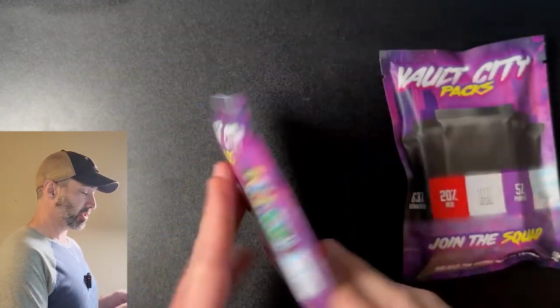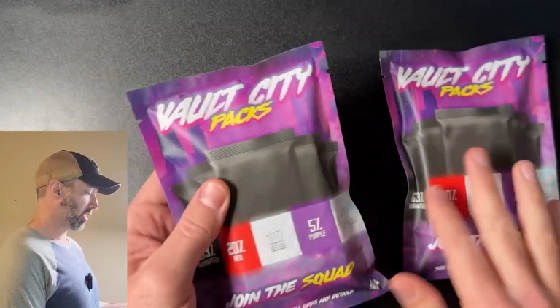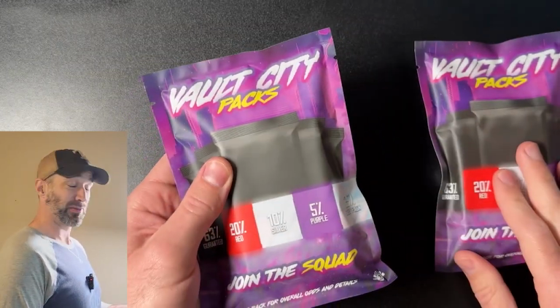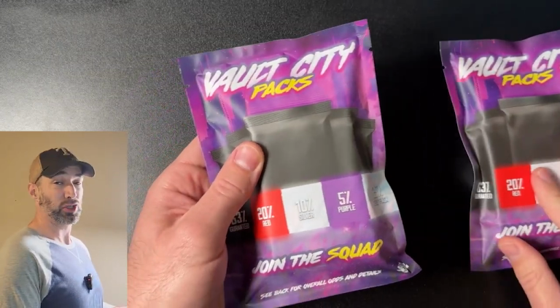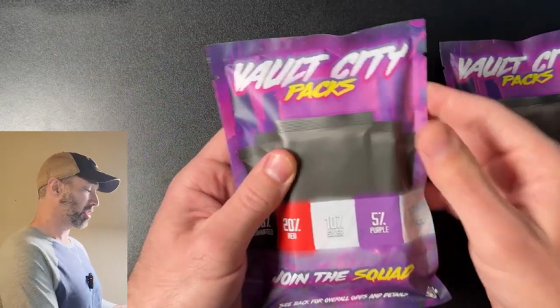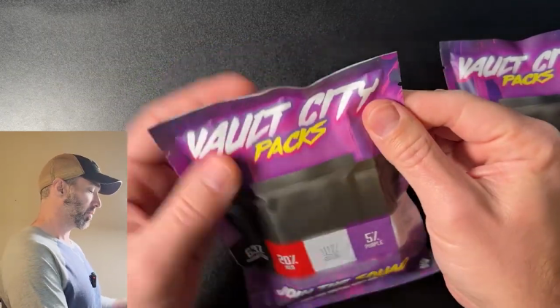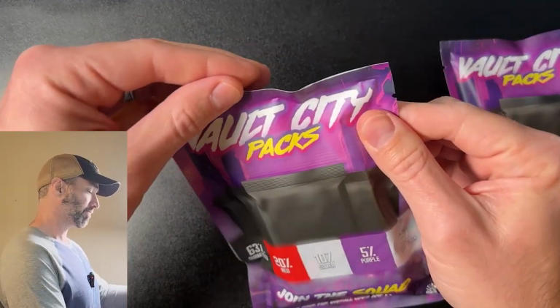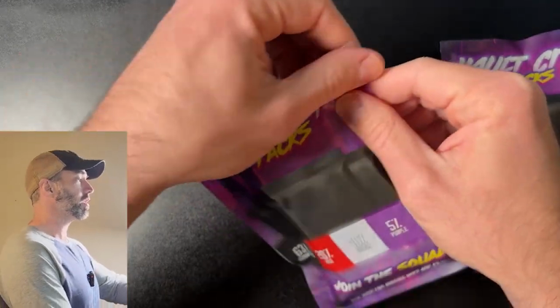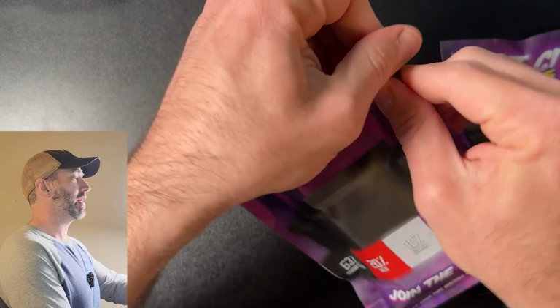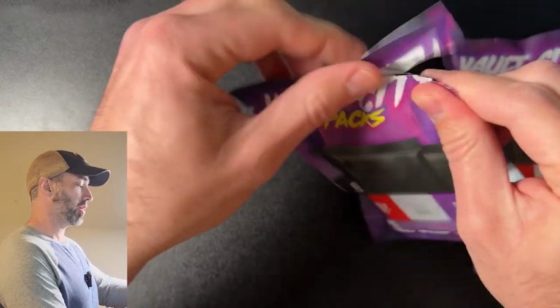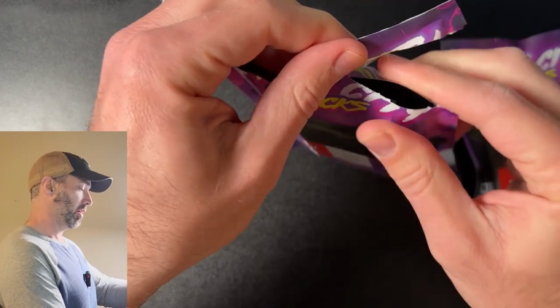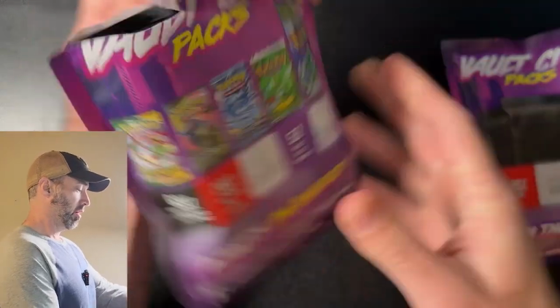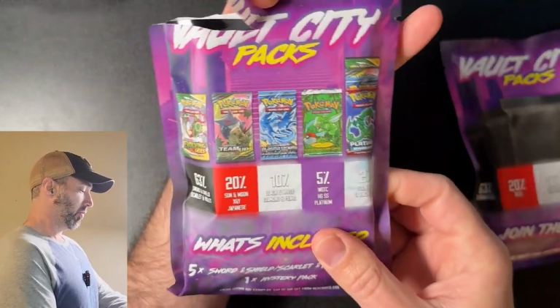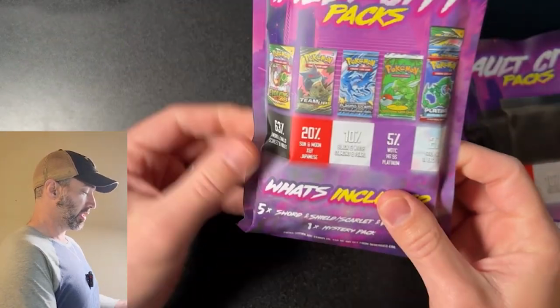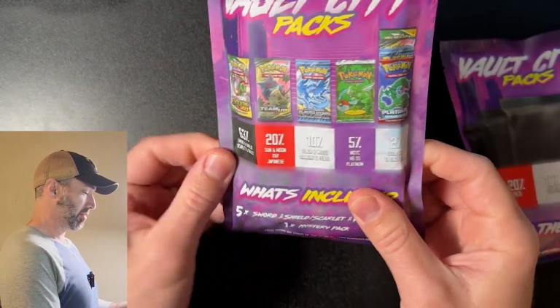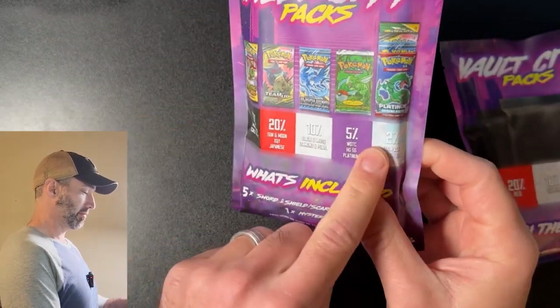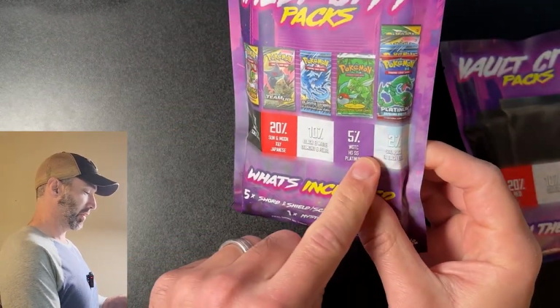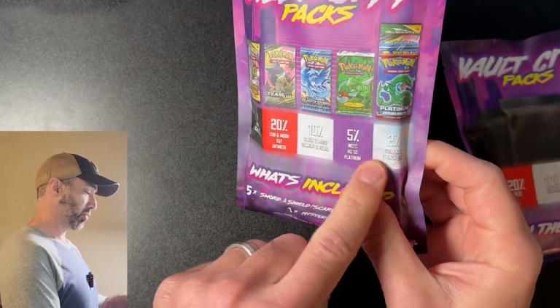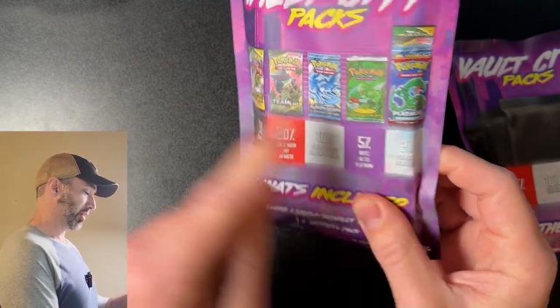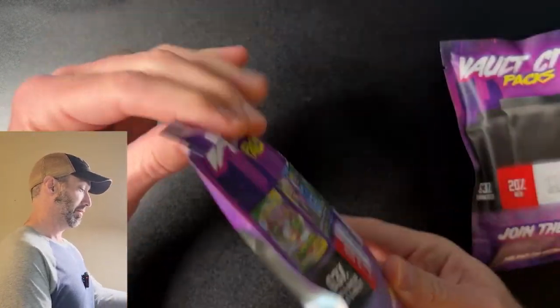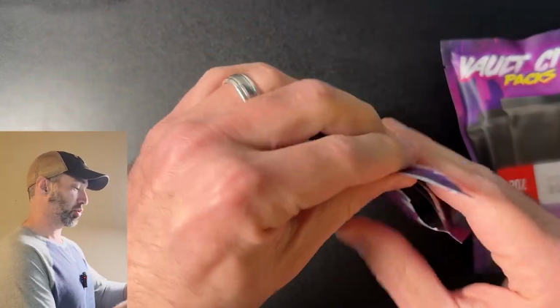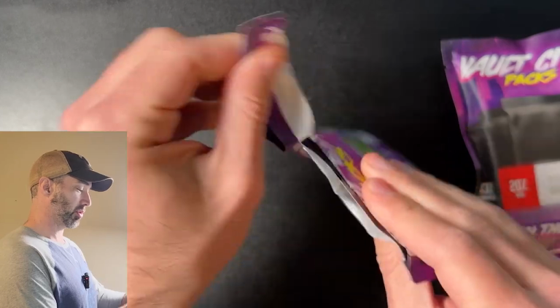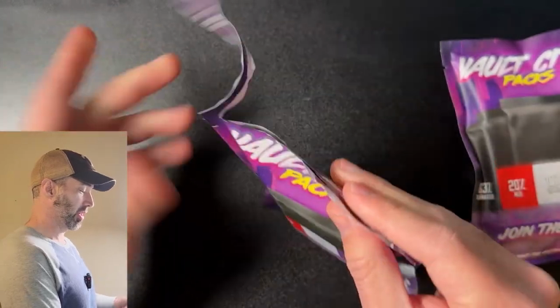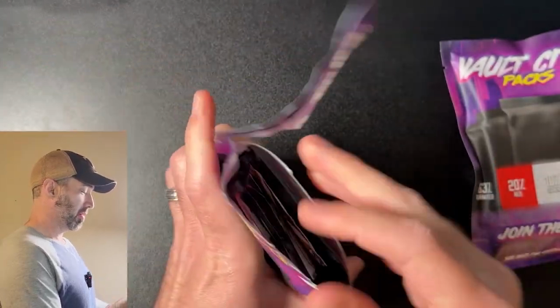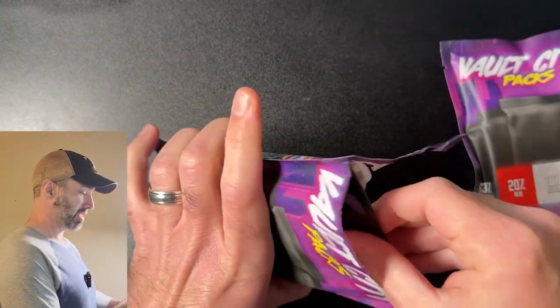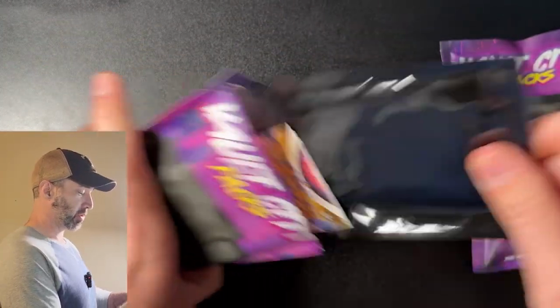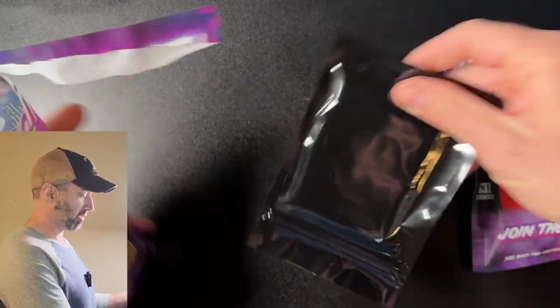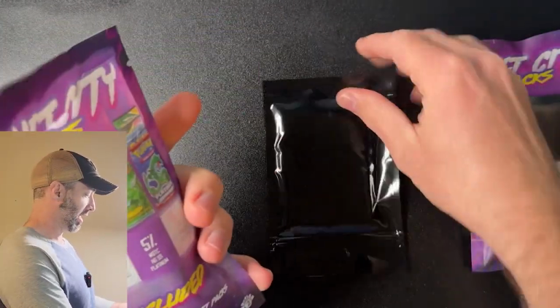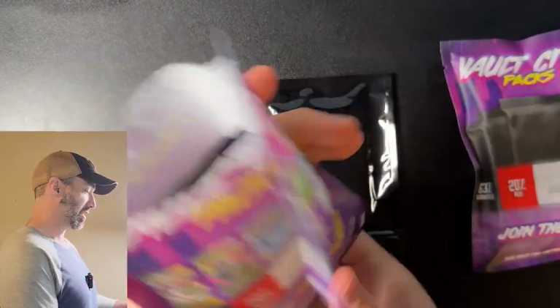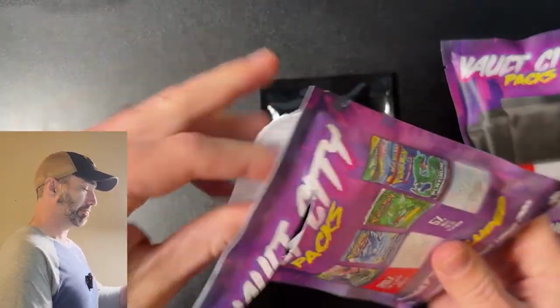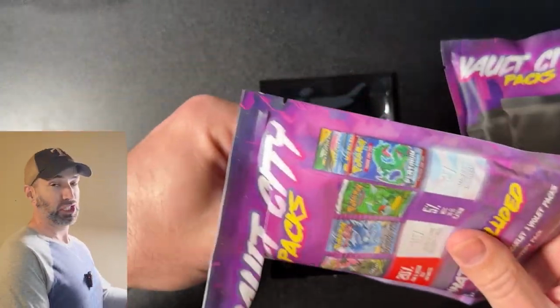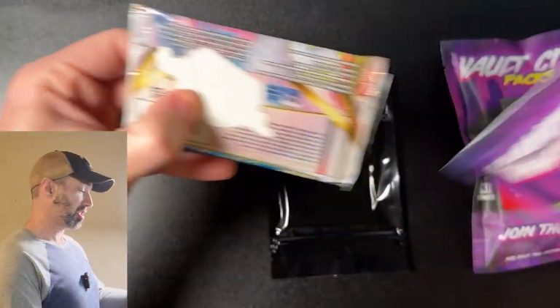Let's get started and without further ado, let's open them up. So pack number one — hopefully we get one of these purple or really cool colored packs. I'm going to guess we're going to get black, which is the lowest tier.